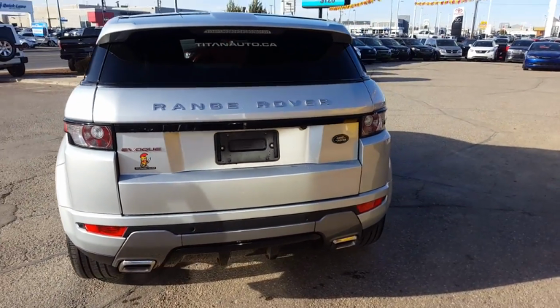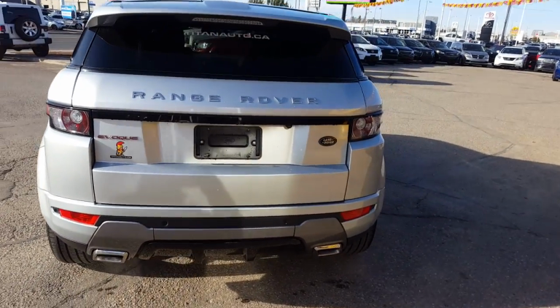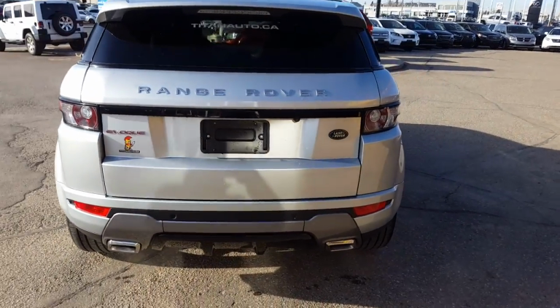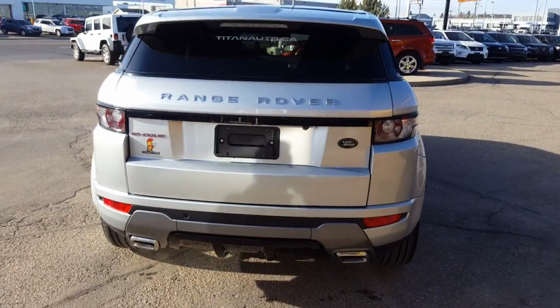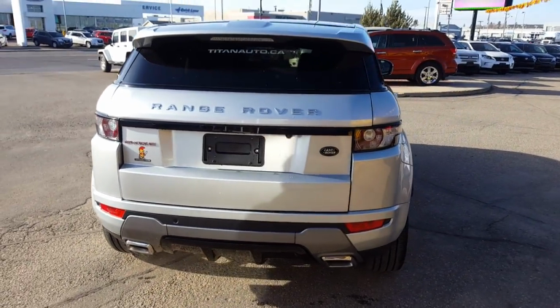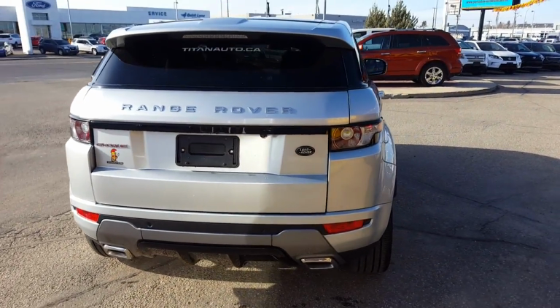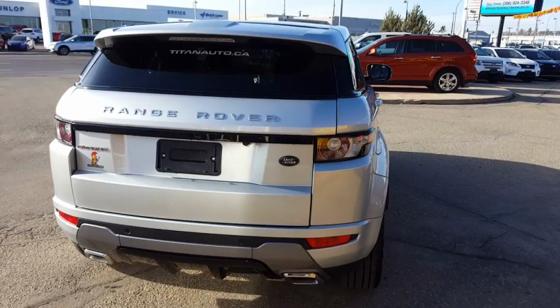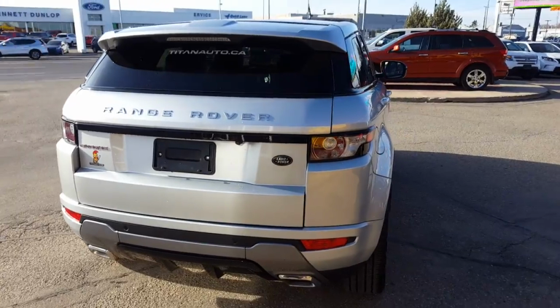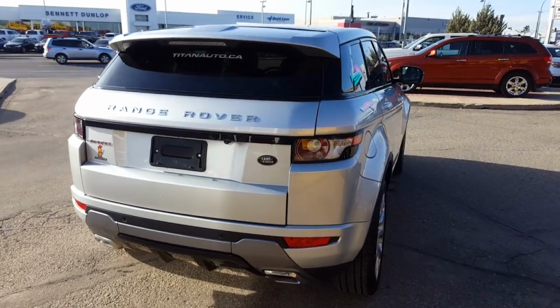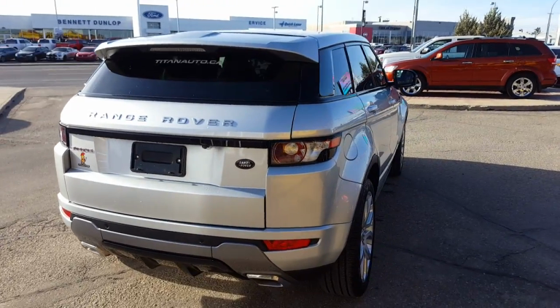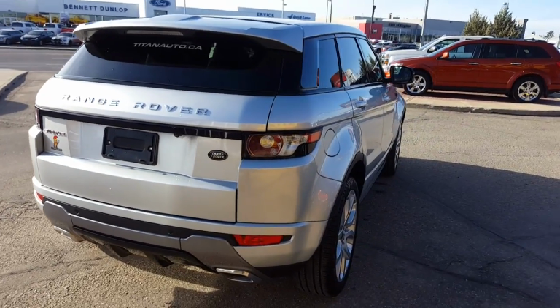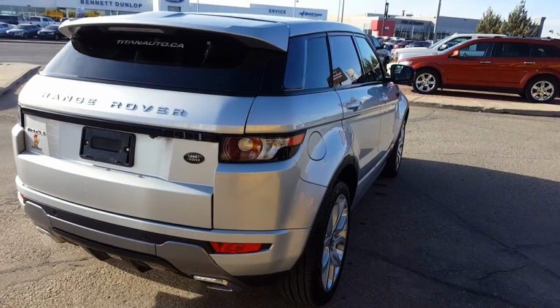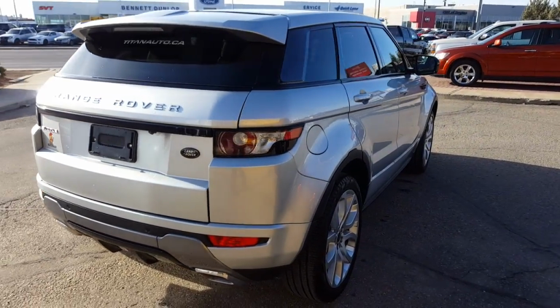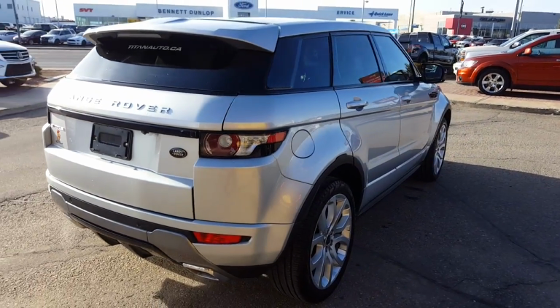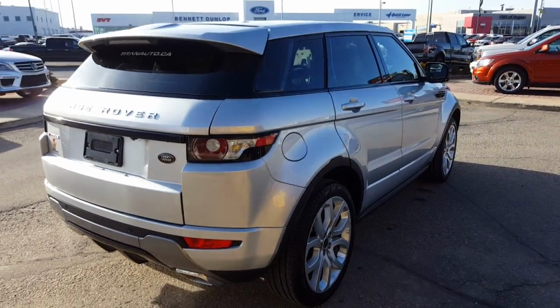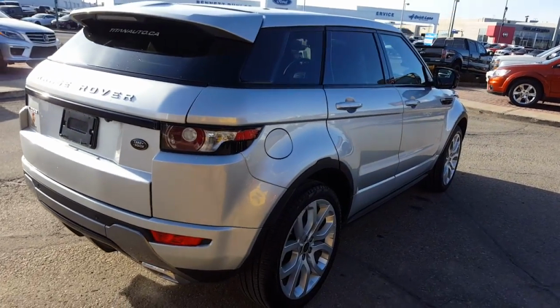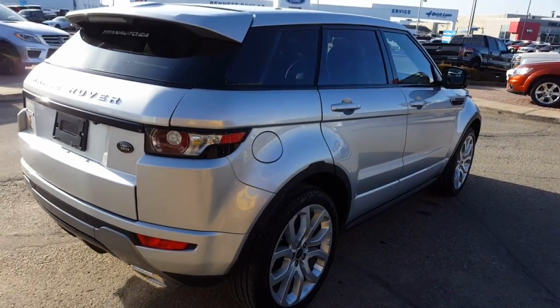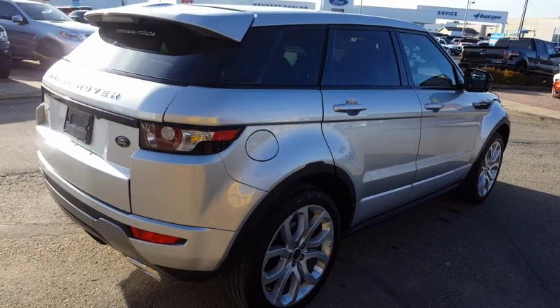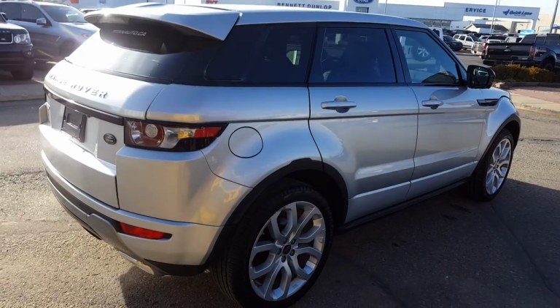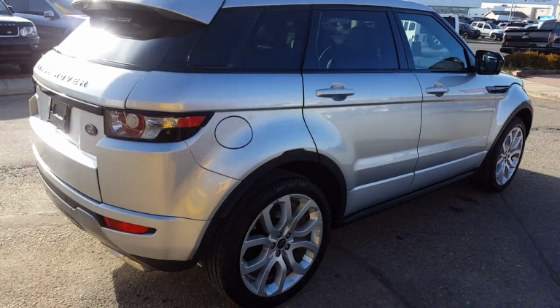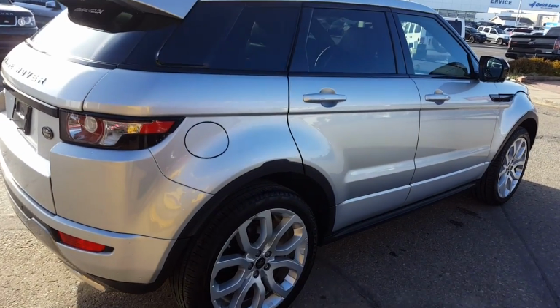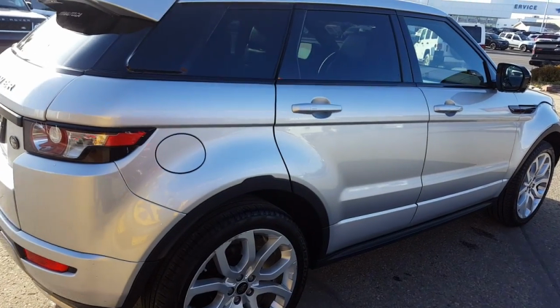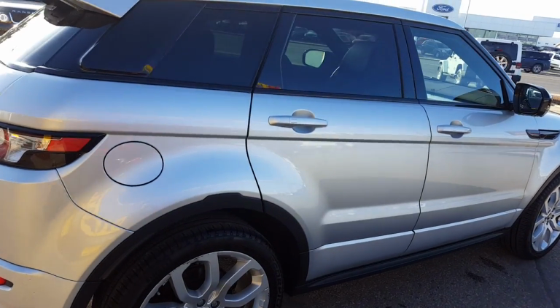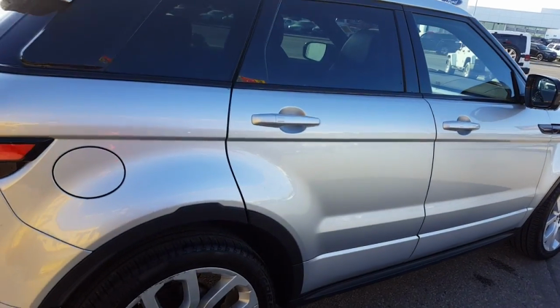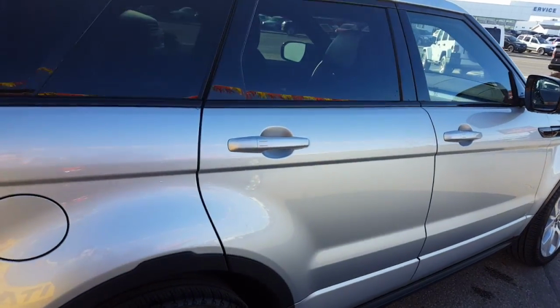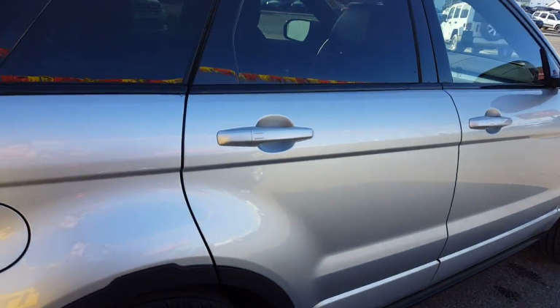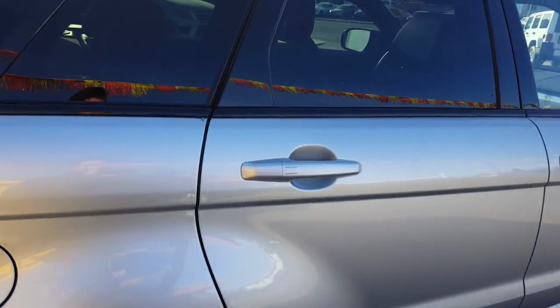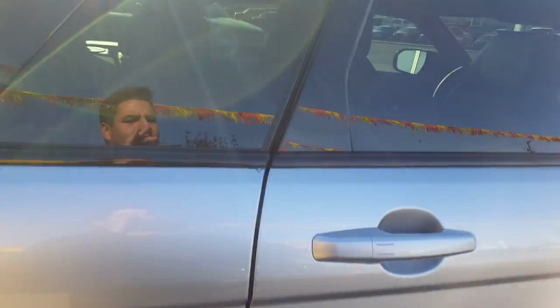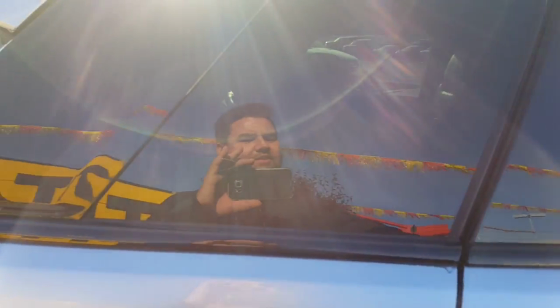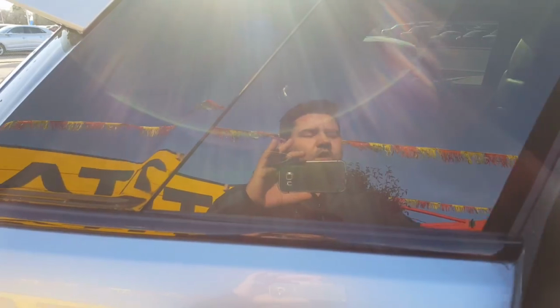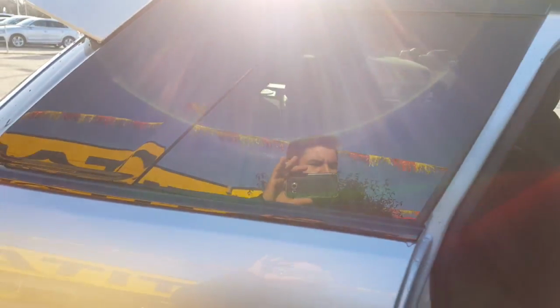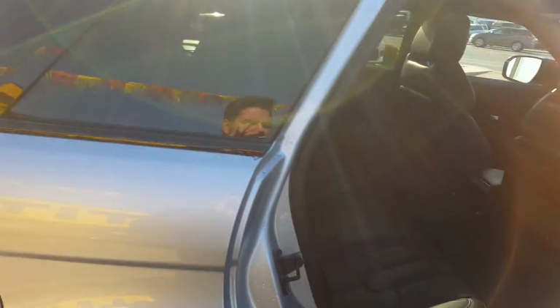Here at Titan Automotive we understand that your time is valuable and we want to make the purchasing experience as easy as possible. I can definitely get my boss to take a peek at your trade. If you're unable to make it in, you can always text me some pictures of the inside, the outside, the VIN, kilometers, all that sort of good stuff.